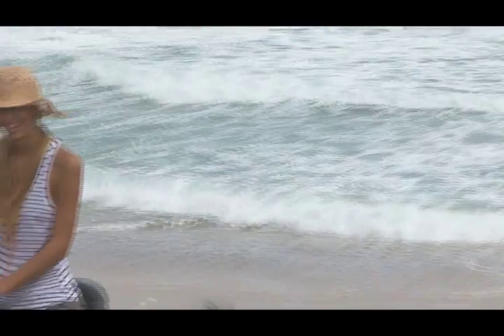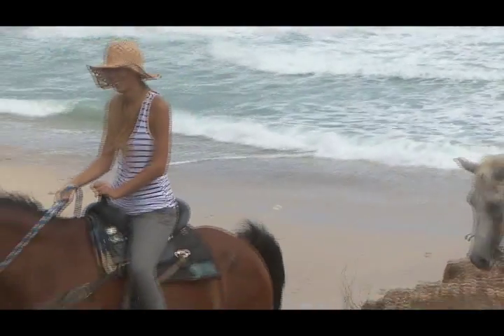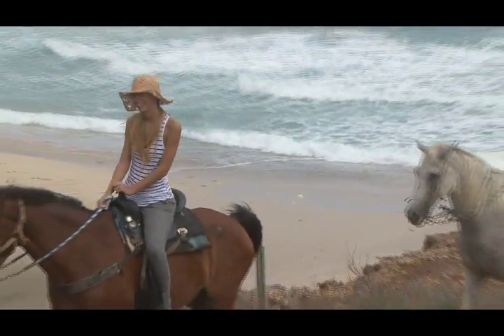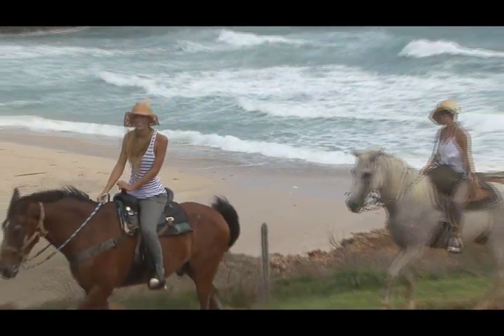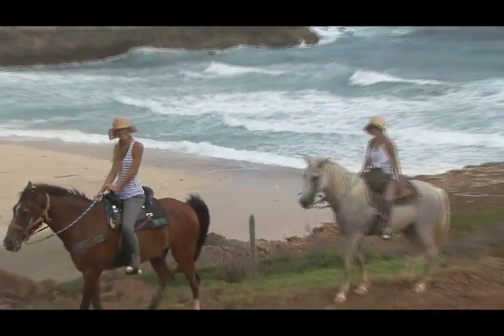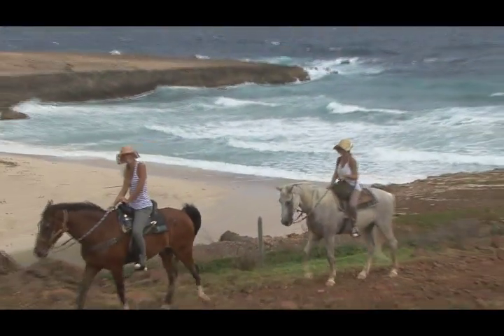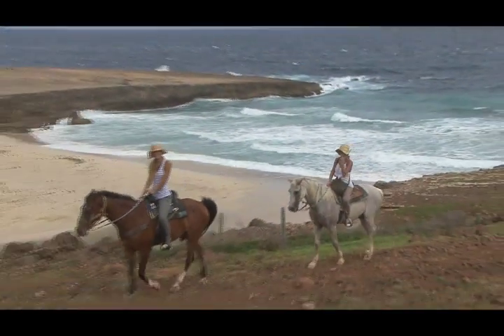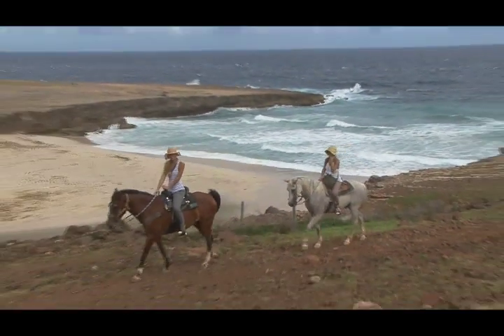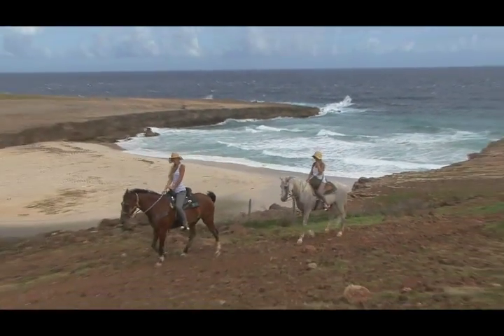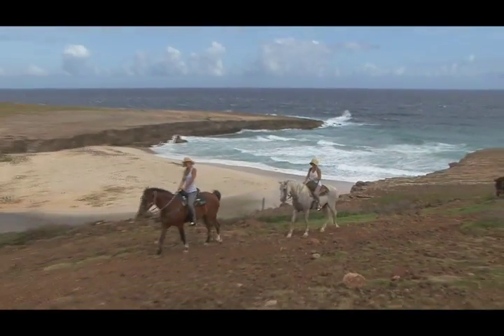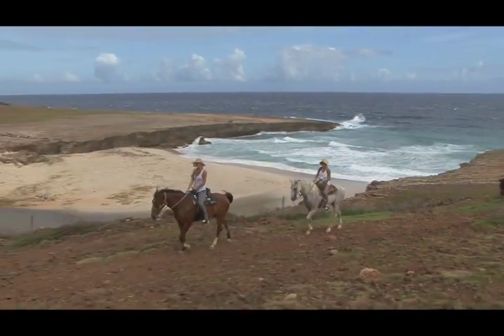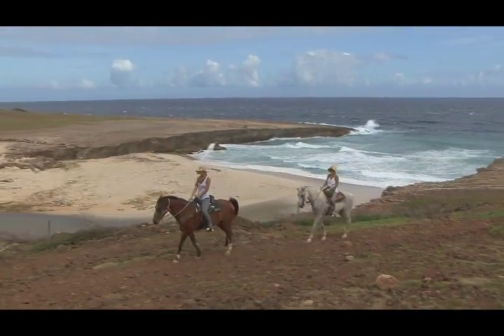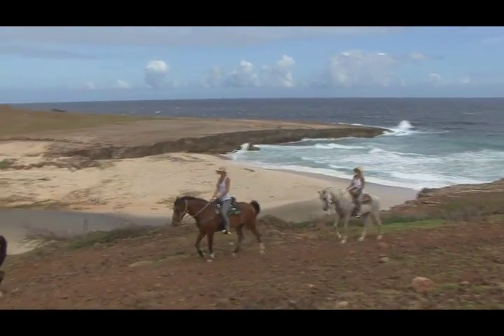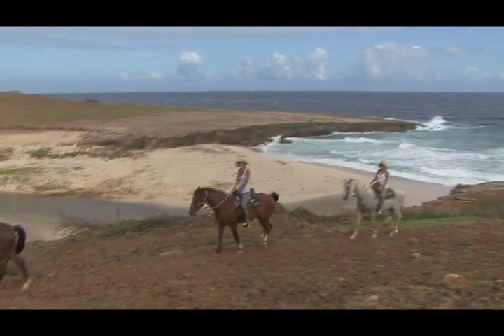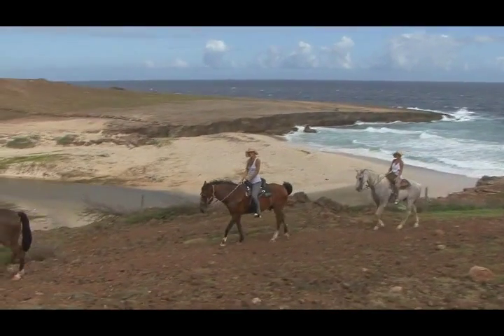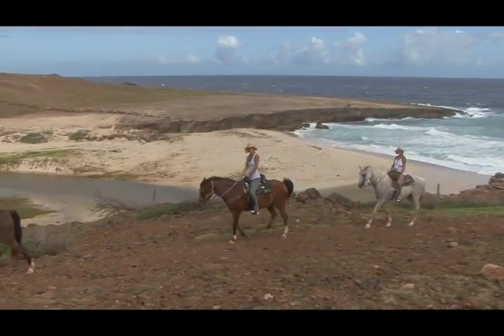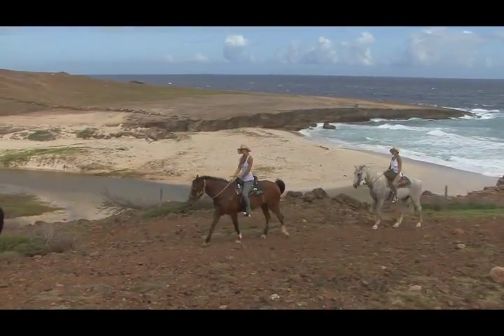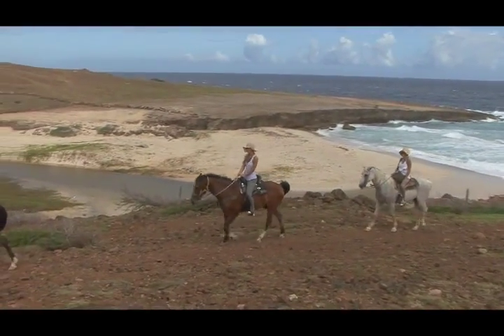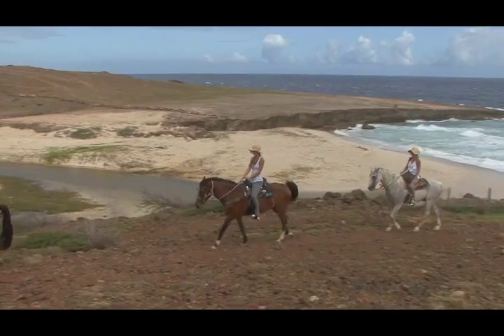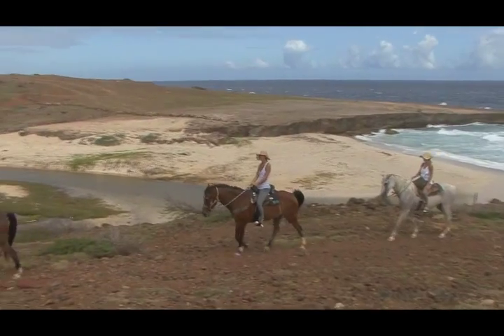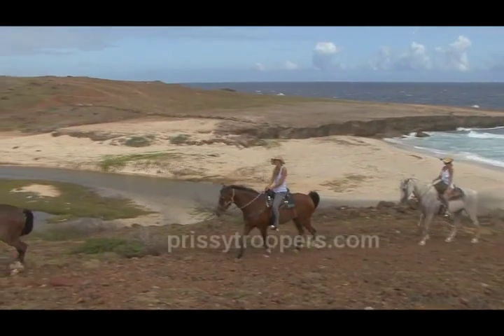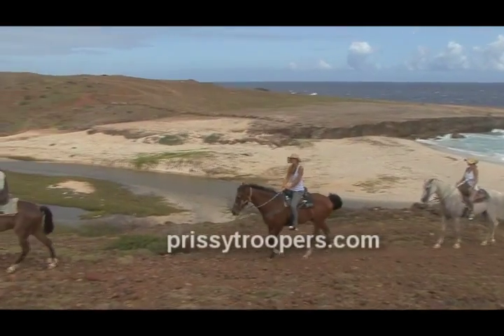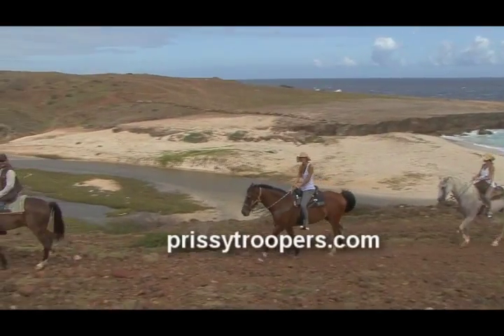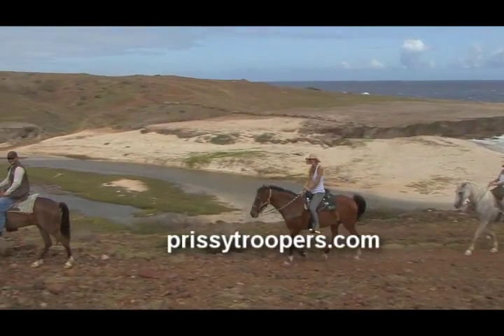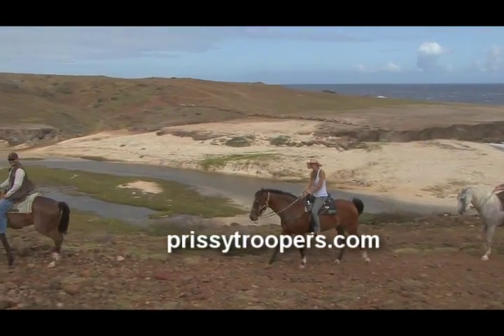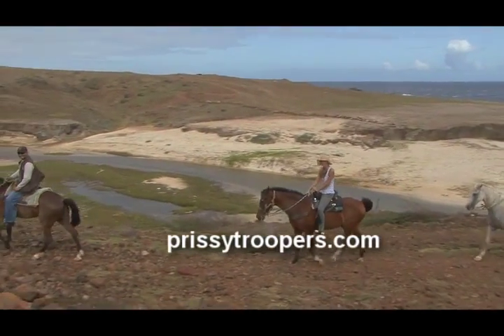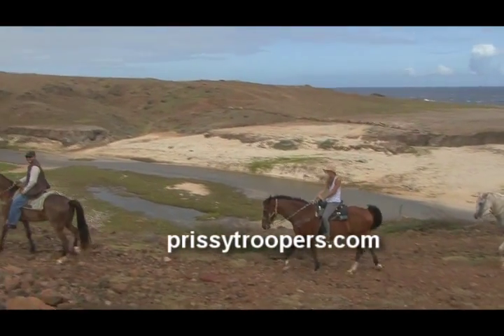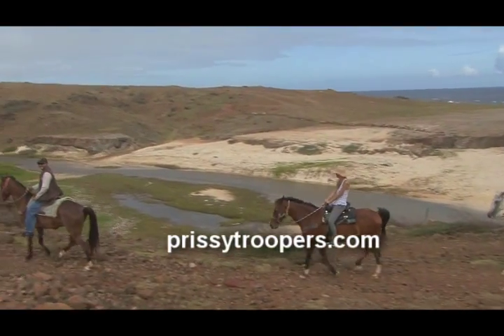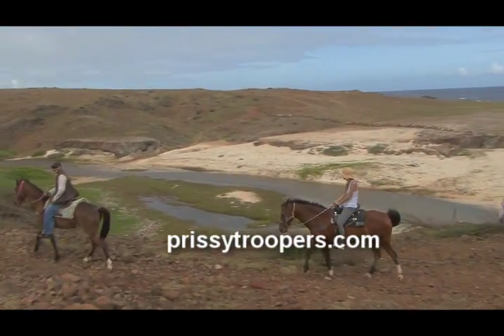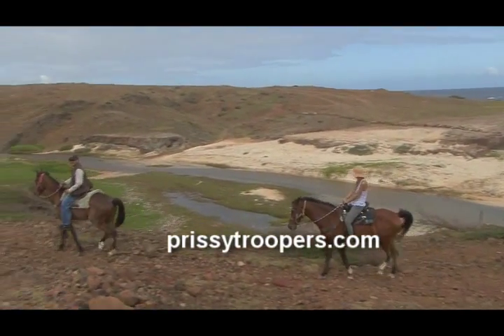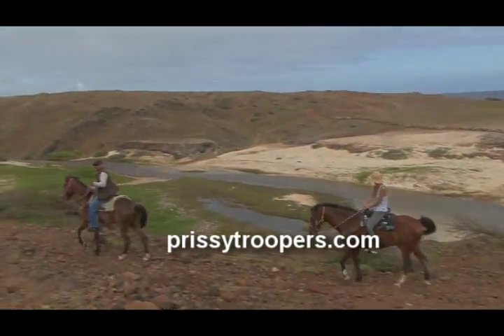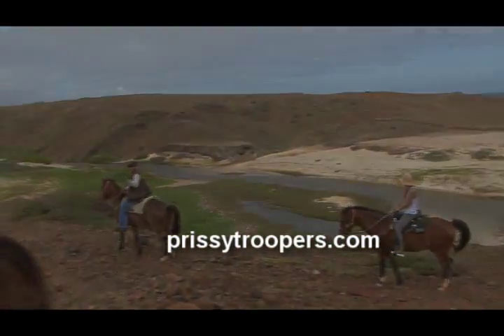To find out more about our horseback riding tour and other activities to do in Aruba, visit us at prissietroopers.com.